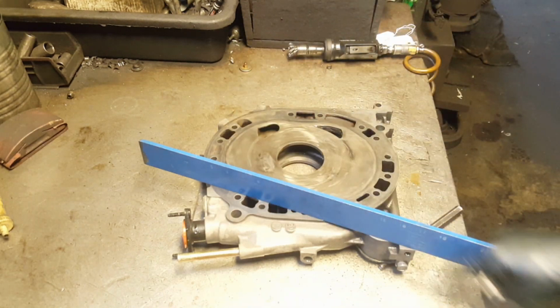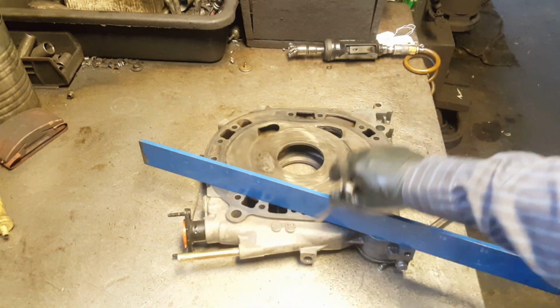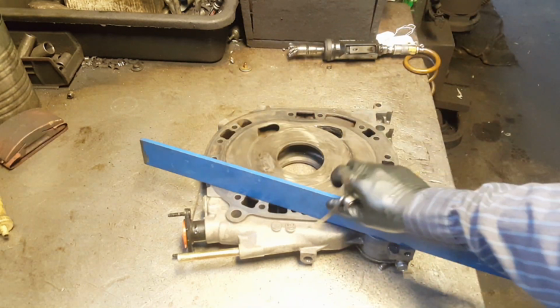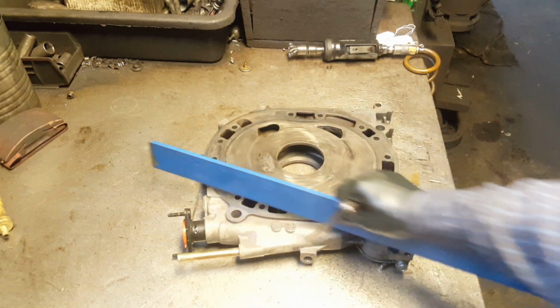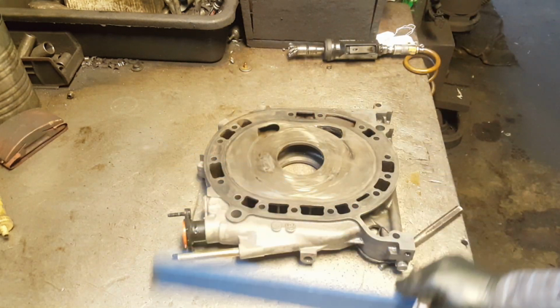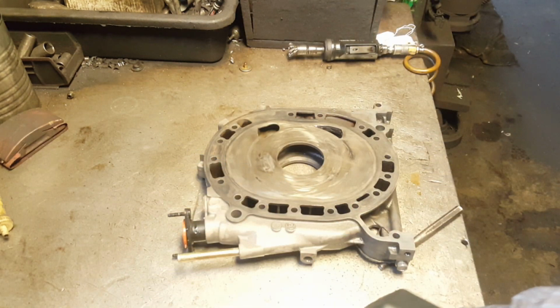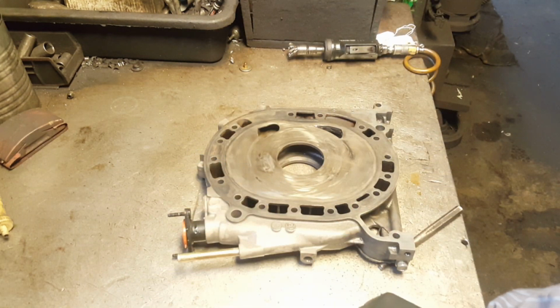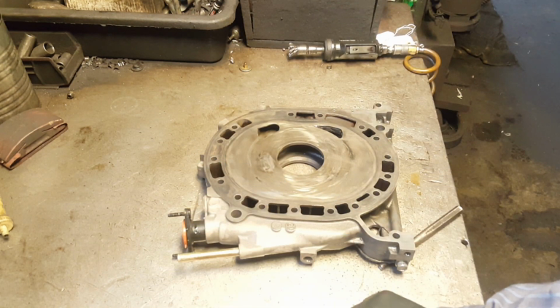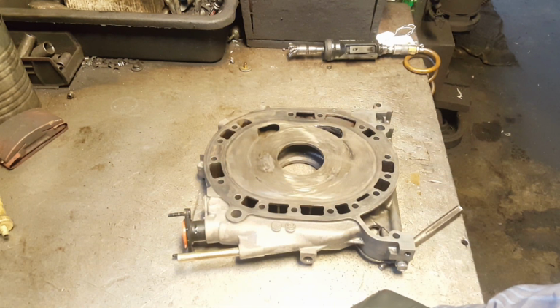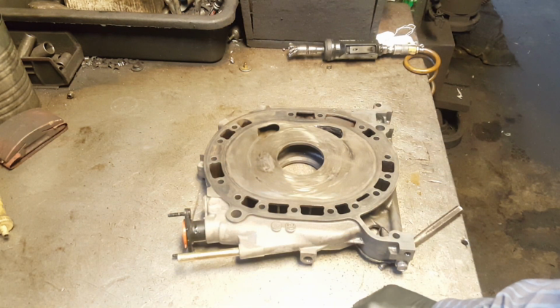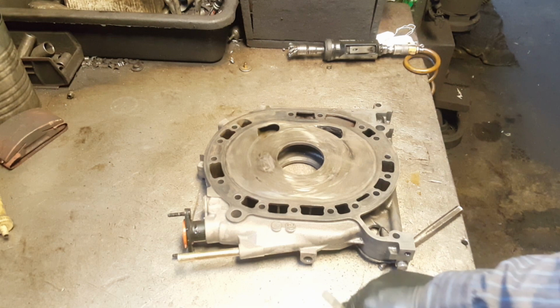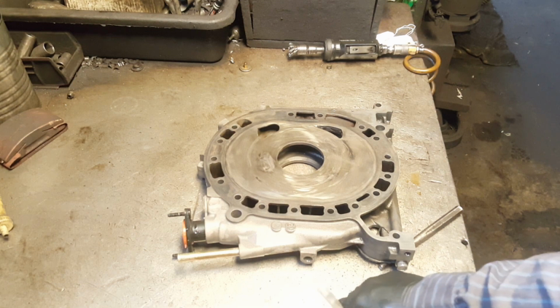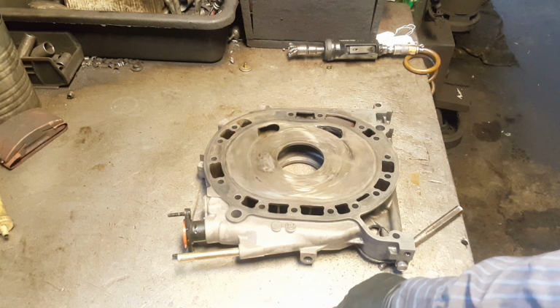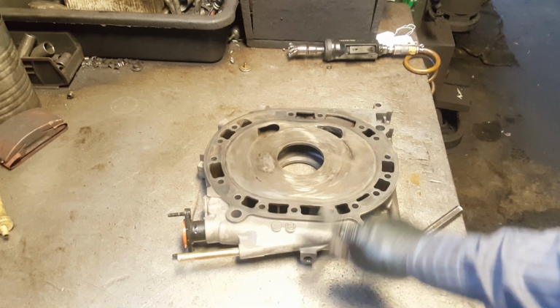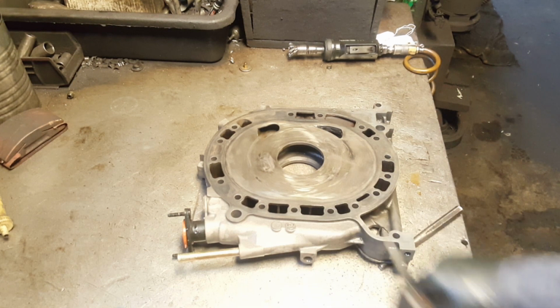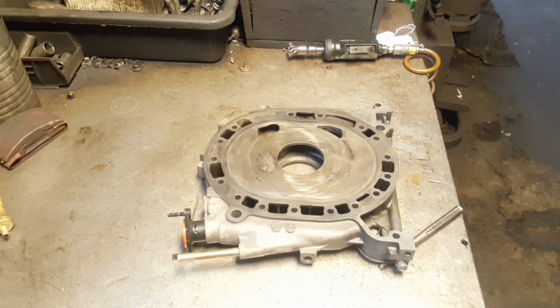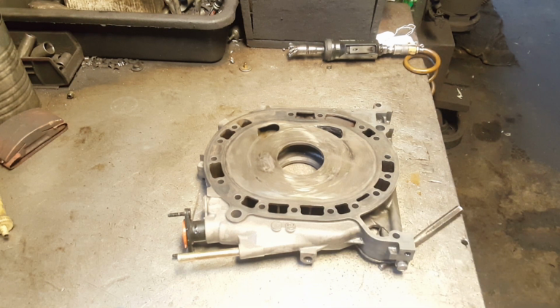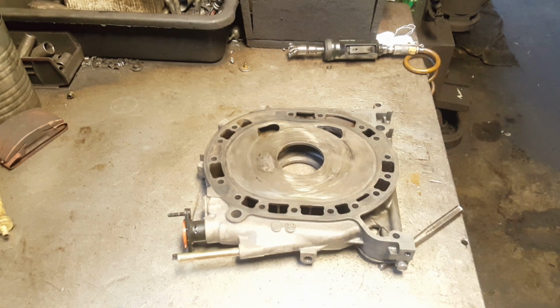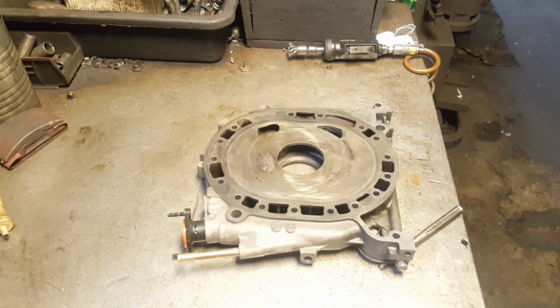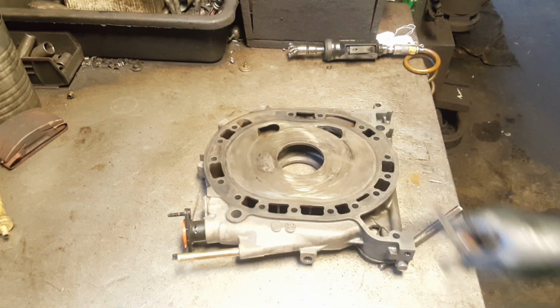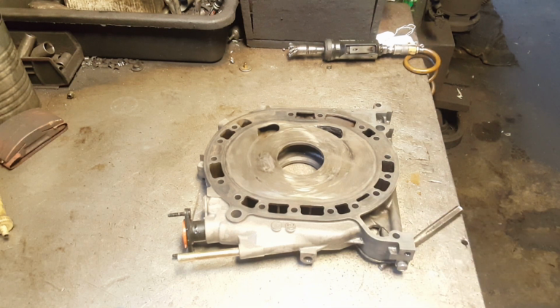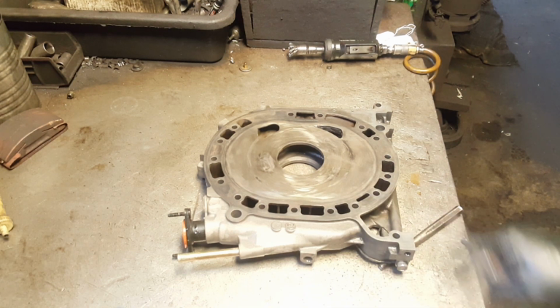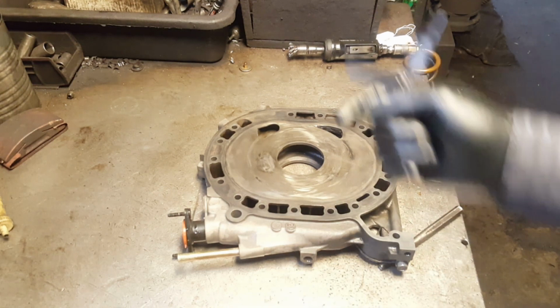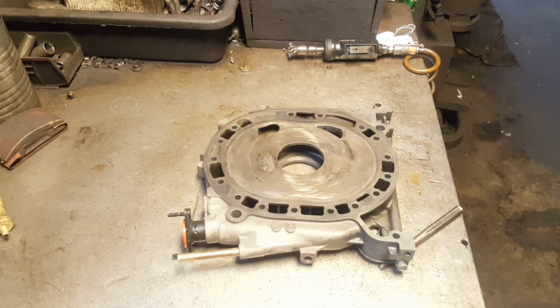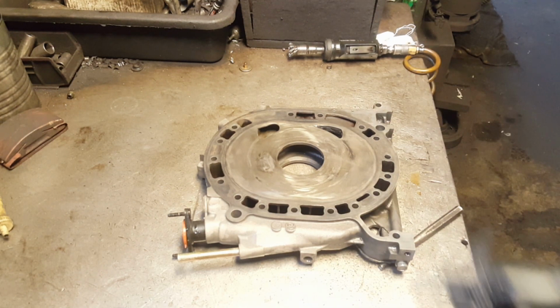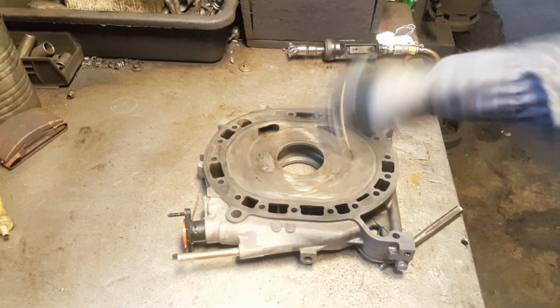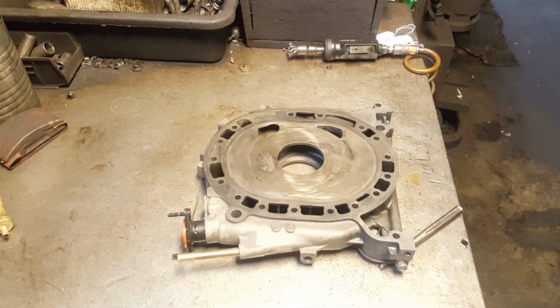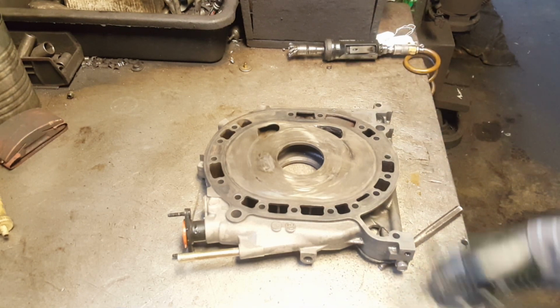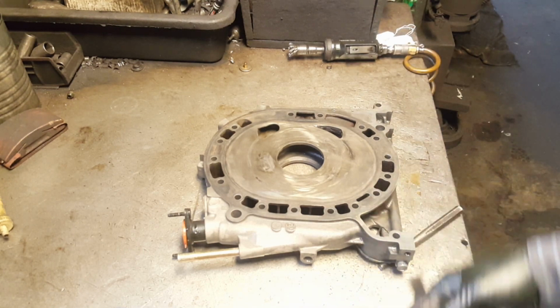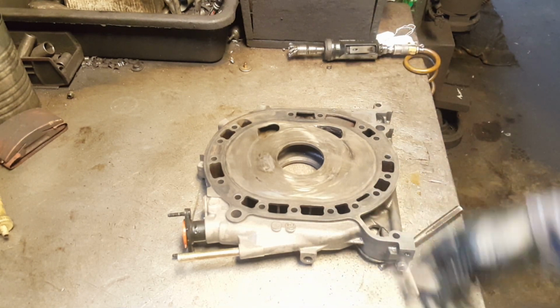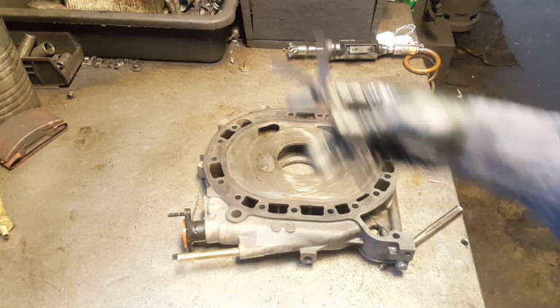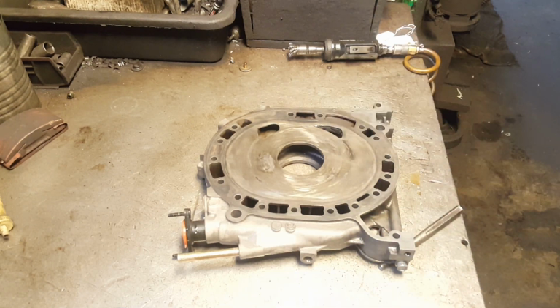This side of the middle iron is perfect — not even the 0.03 goes through. We're good. Let me flip it over, clean the other side, and do the same thing.